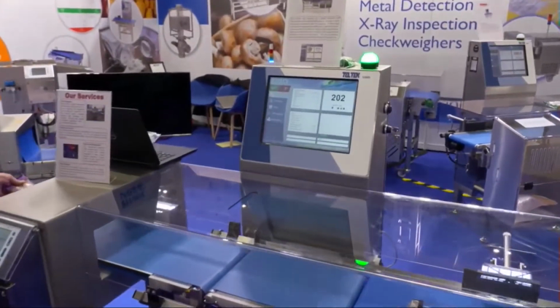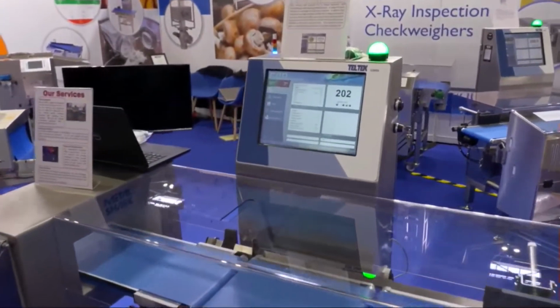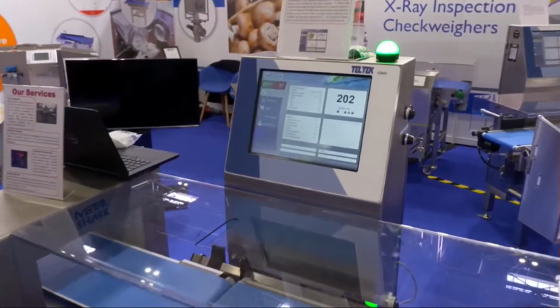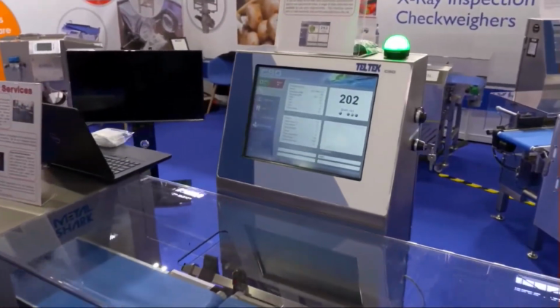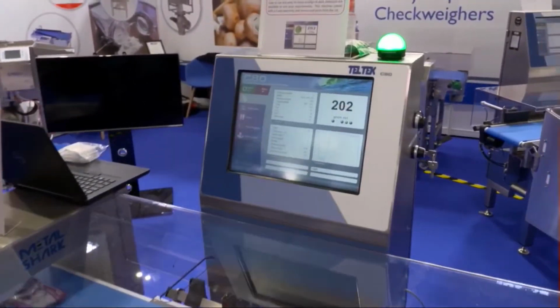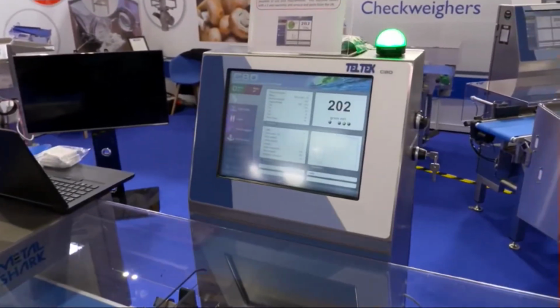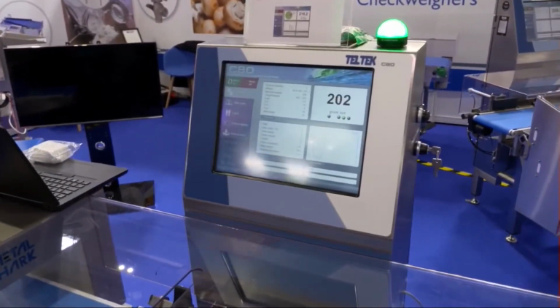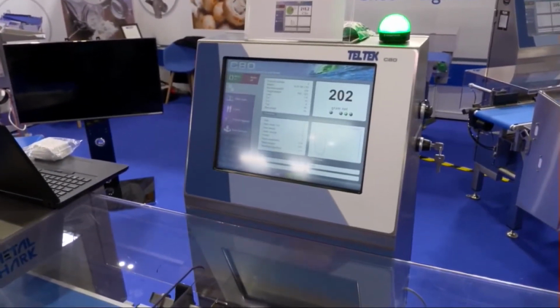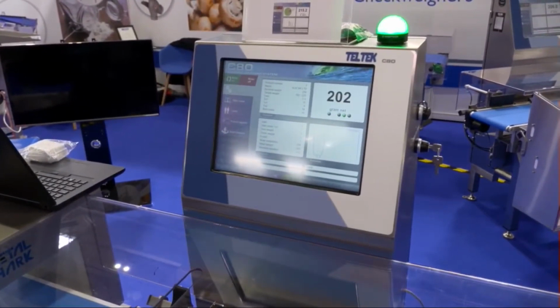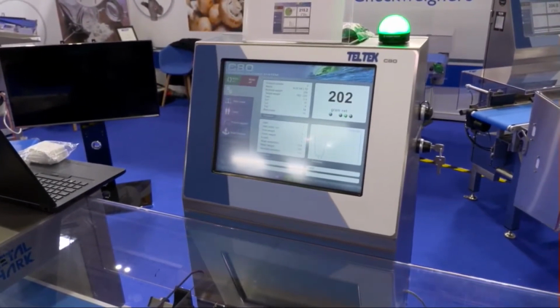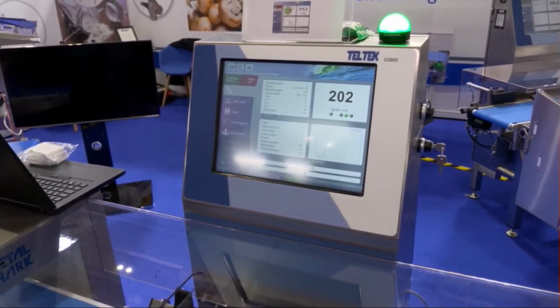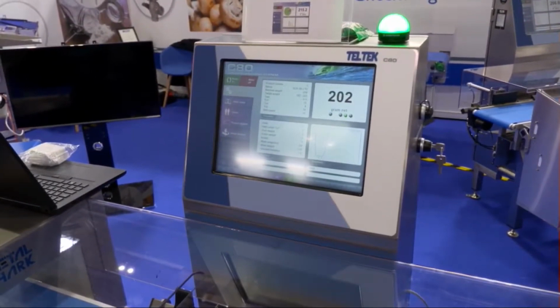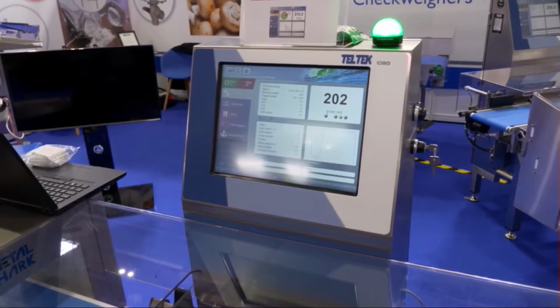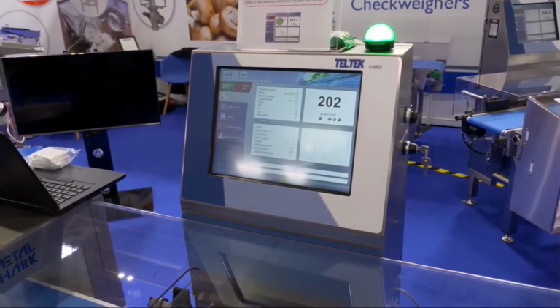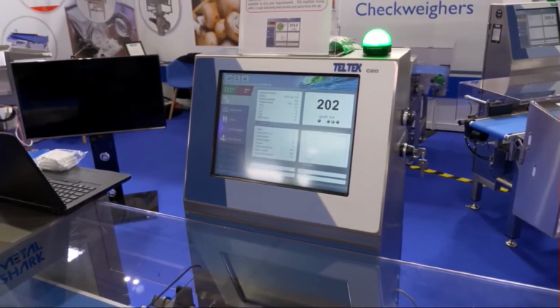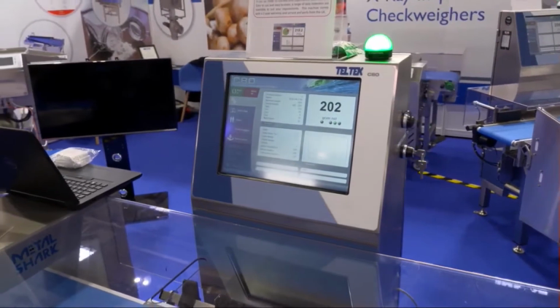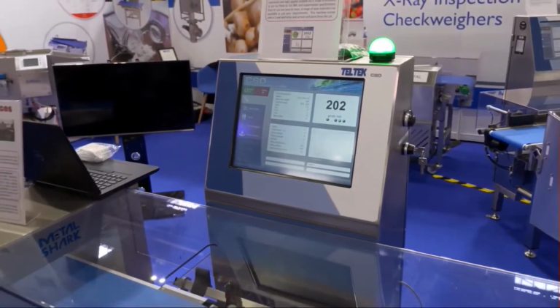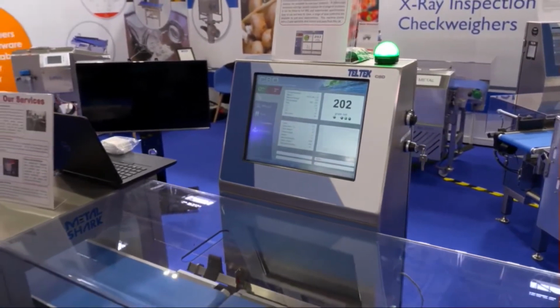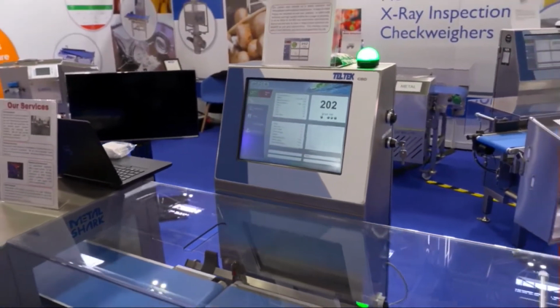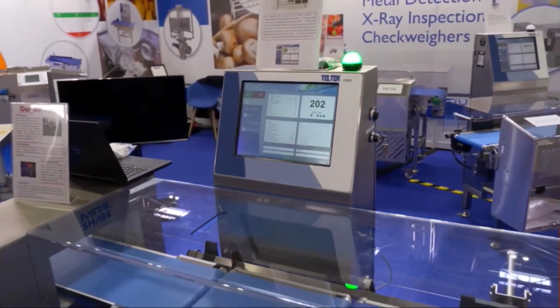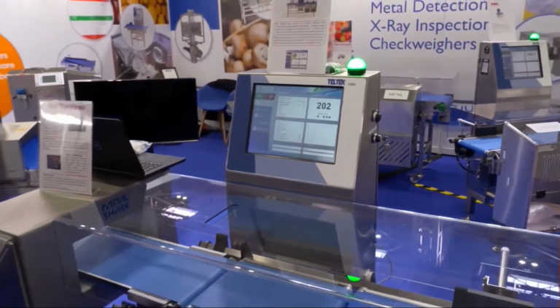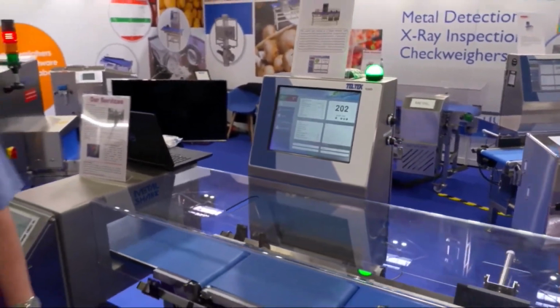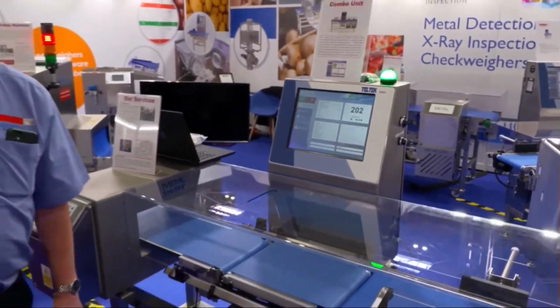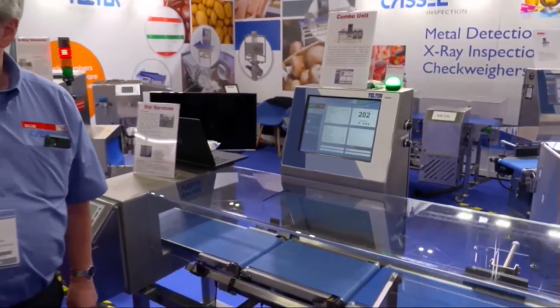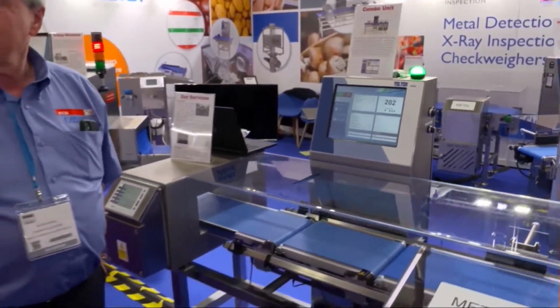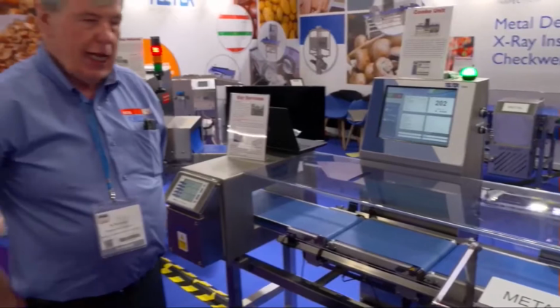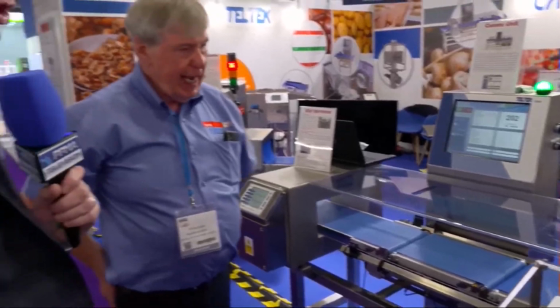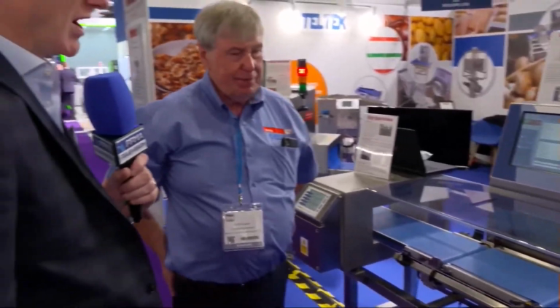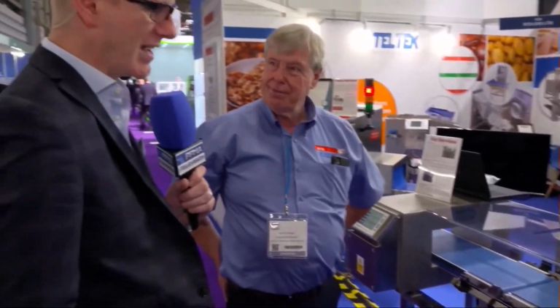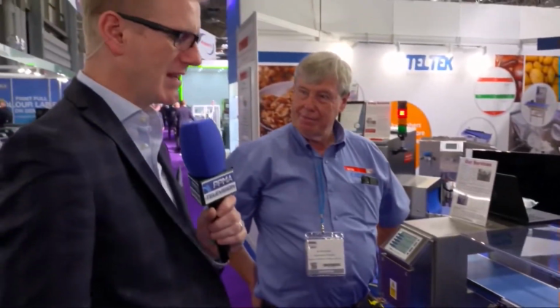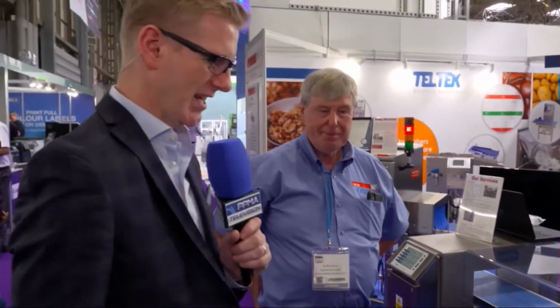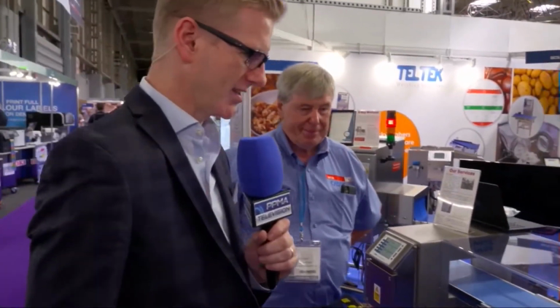Good news. One again, and we'll look at the weights again — there you go, same weight every time. But of course, this is a combo — this is a double threat: checkweigher and metal detector.